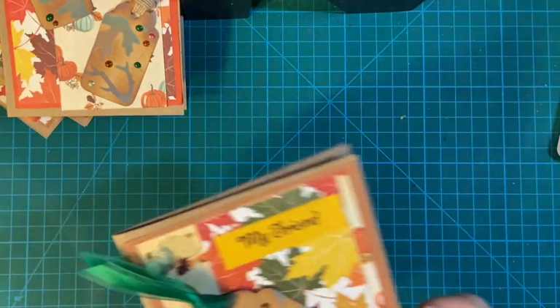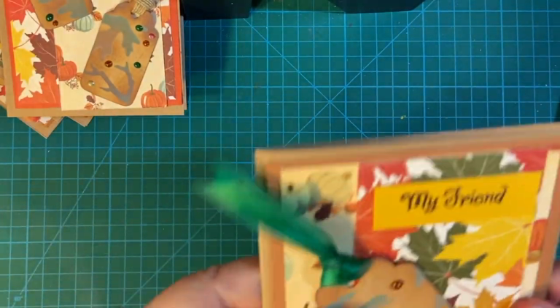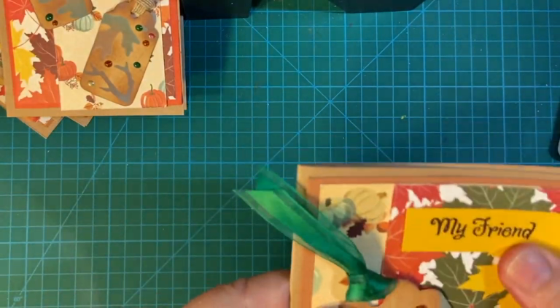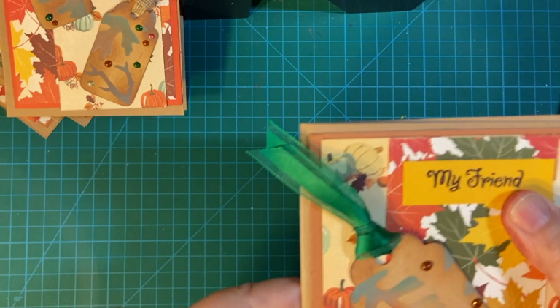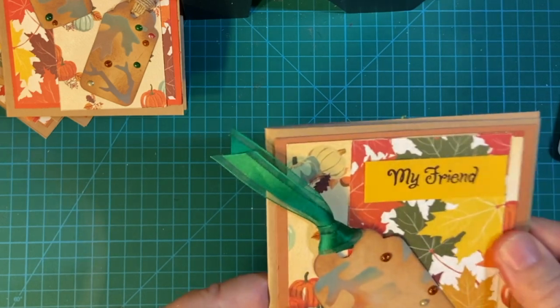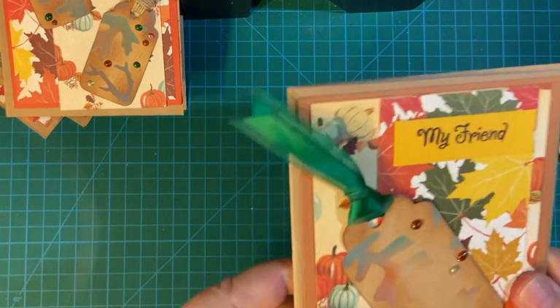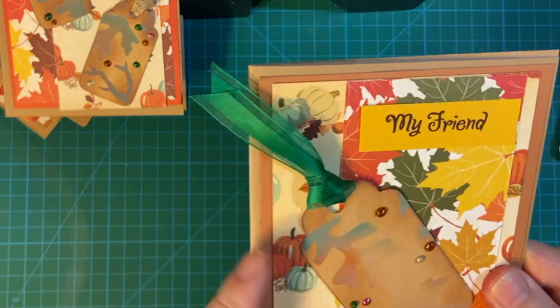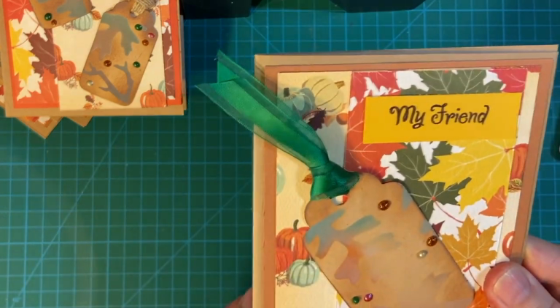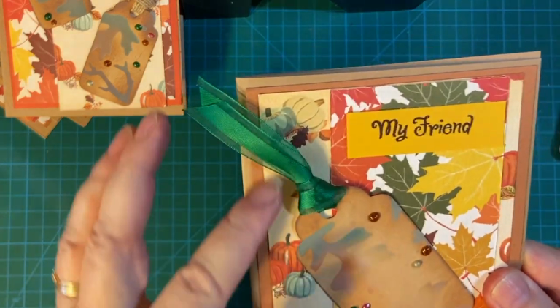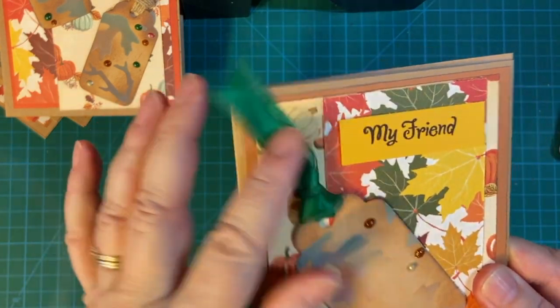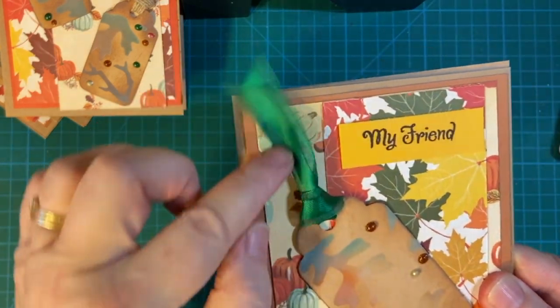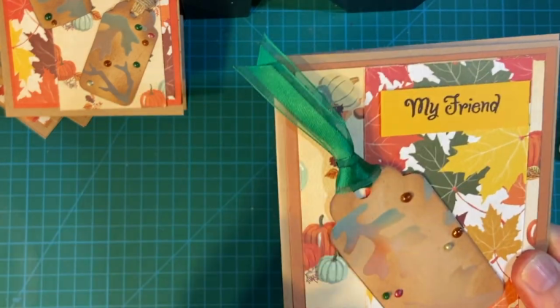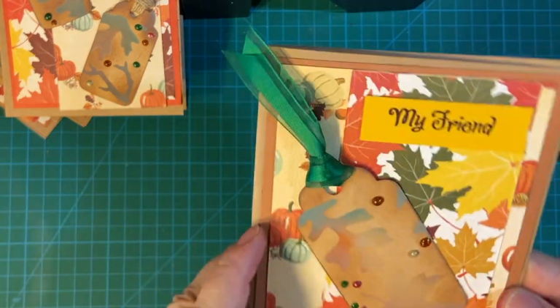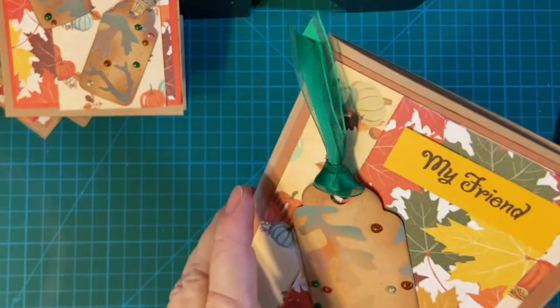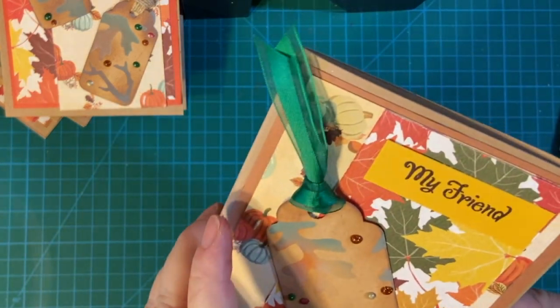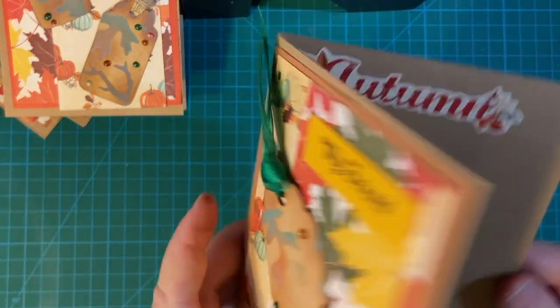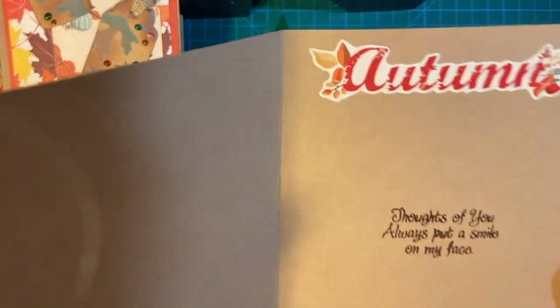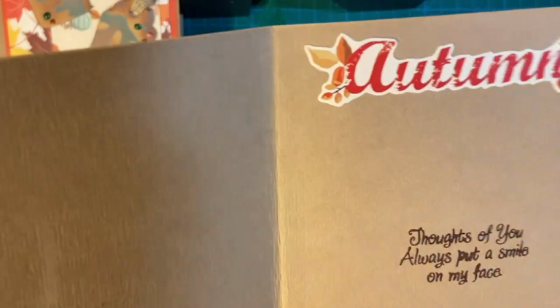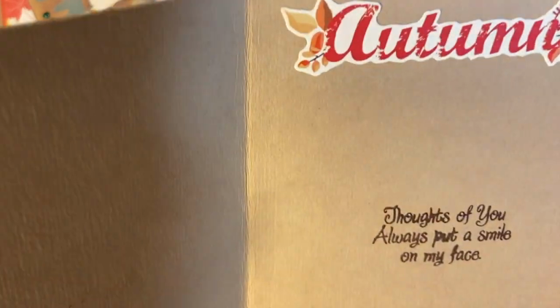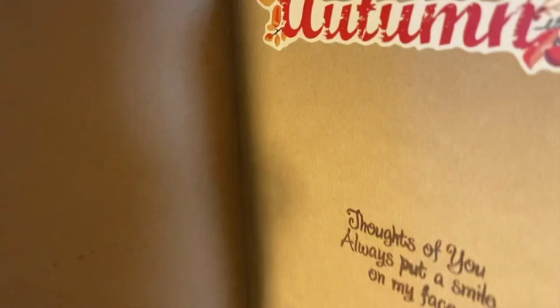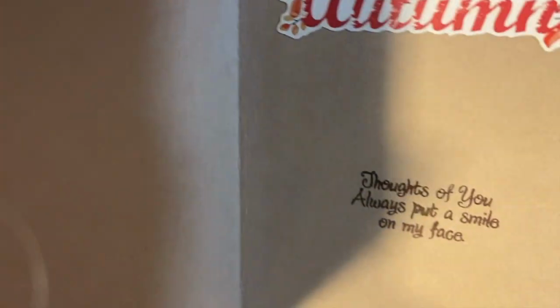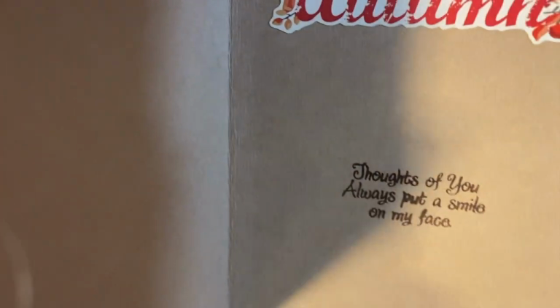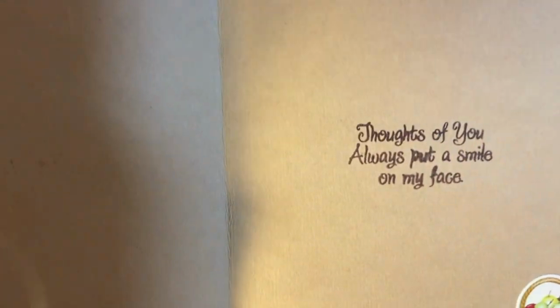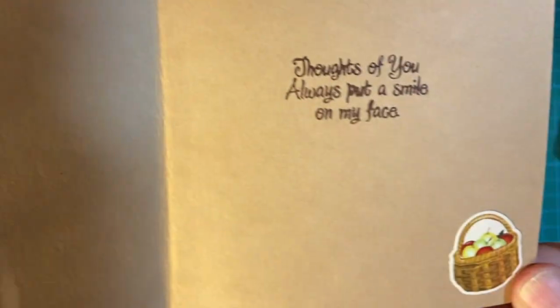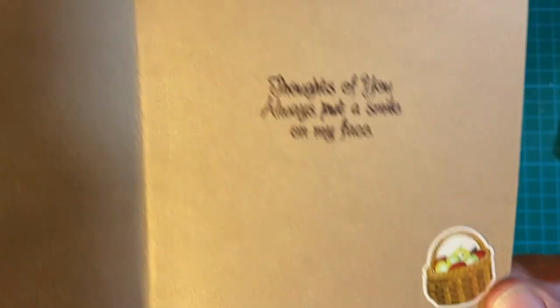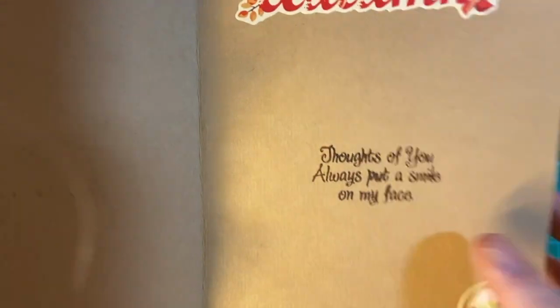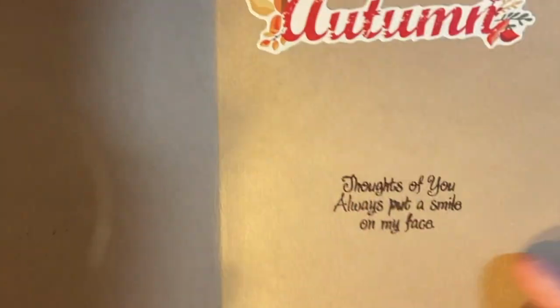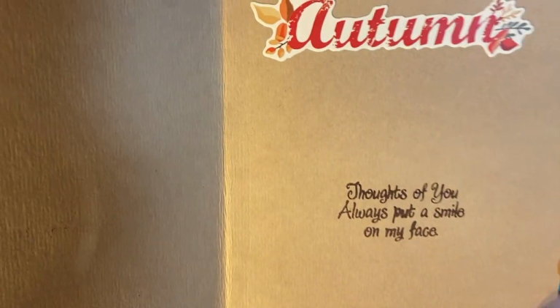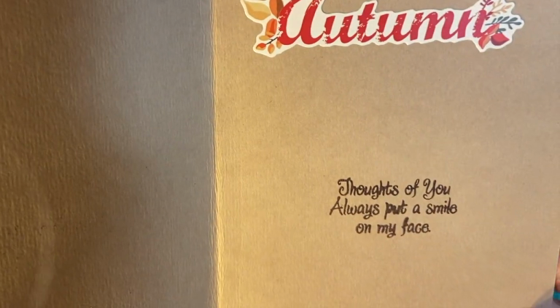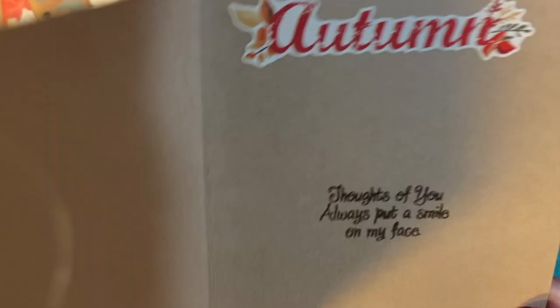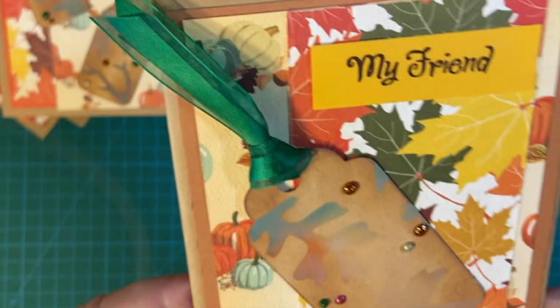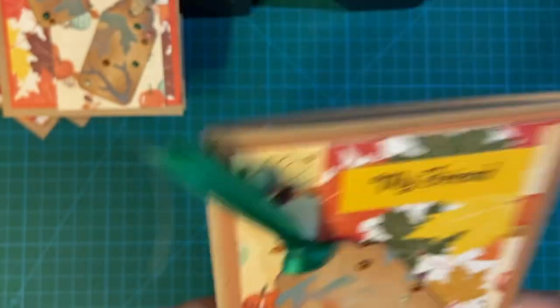And then 'My Friend.' Autumn. And a little basket of apples. 'Thoughts of you always put a smile on my face.'